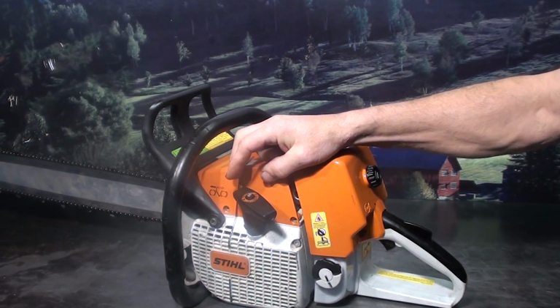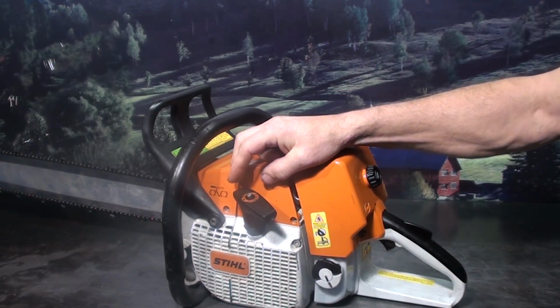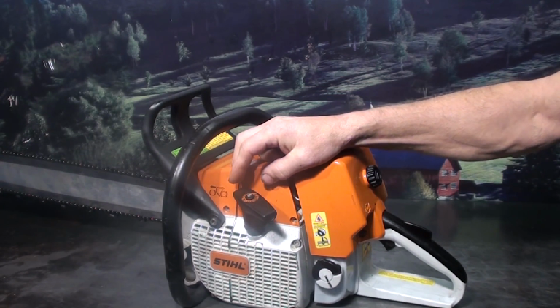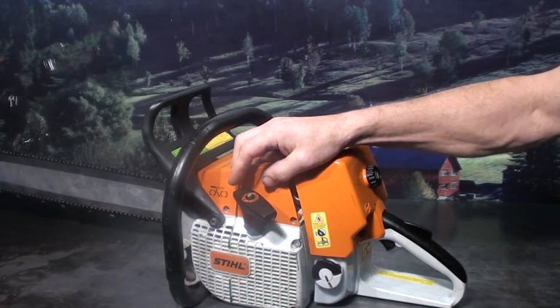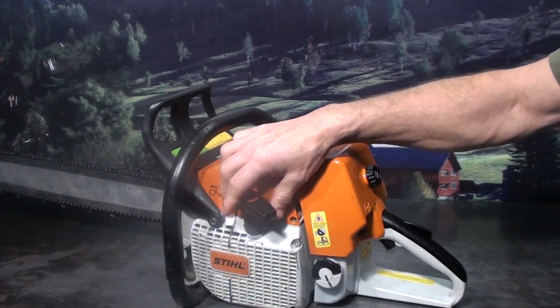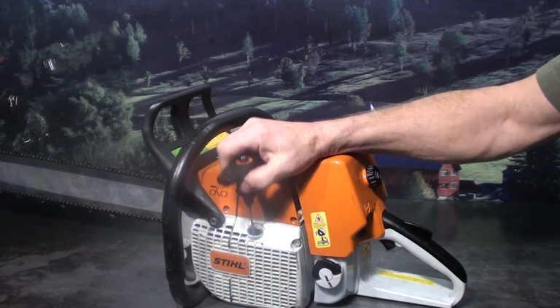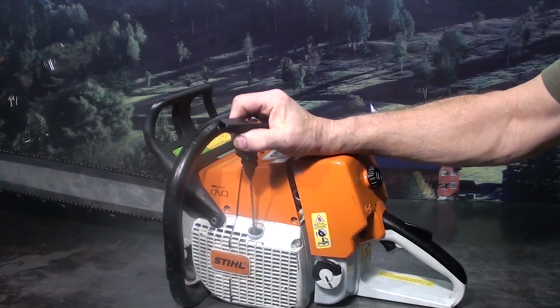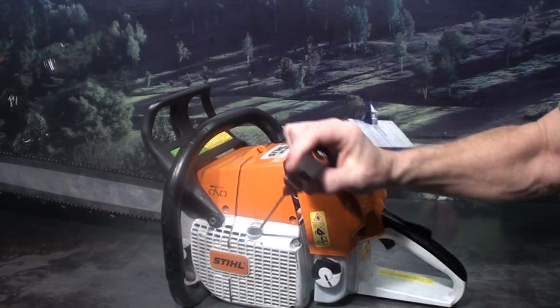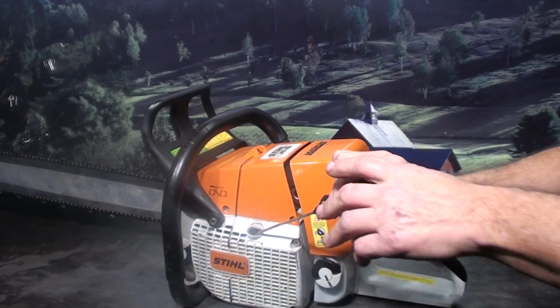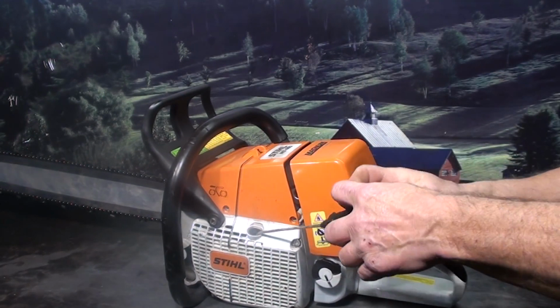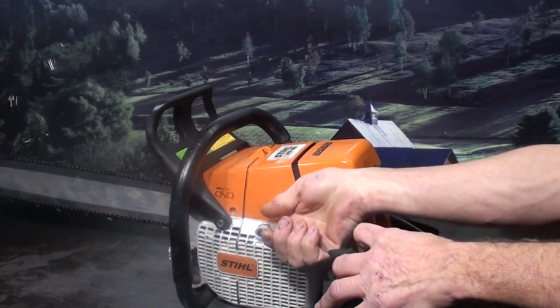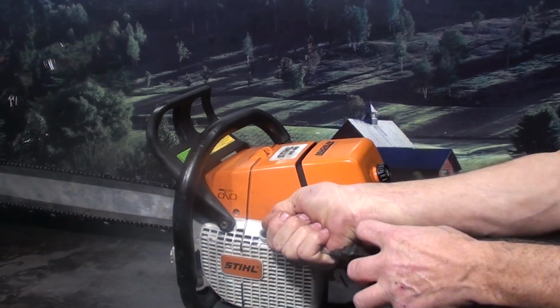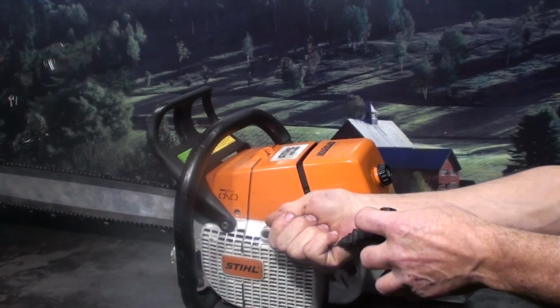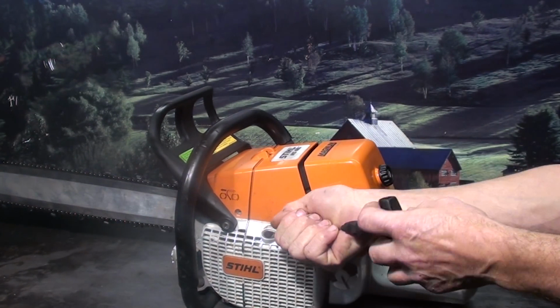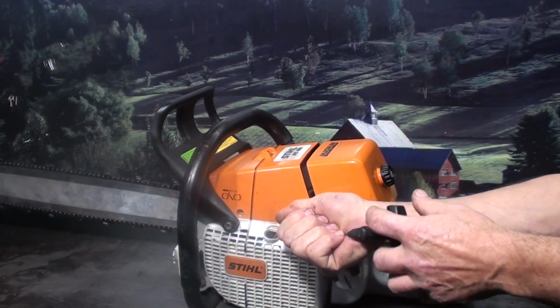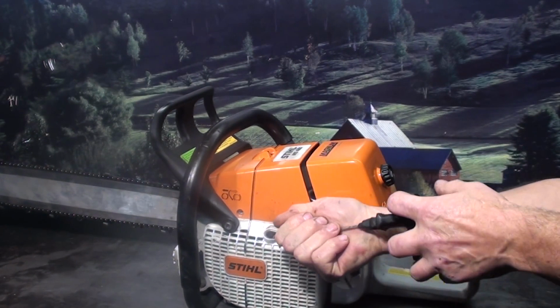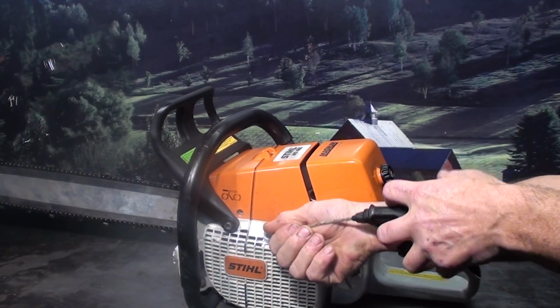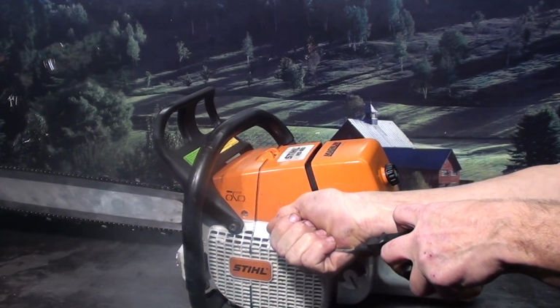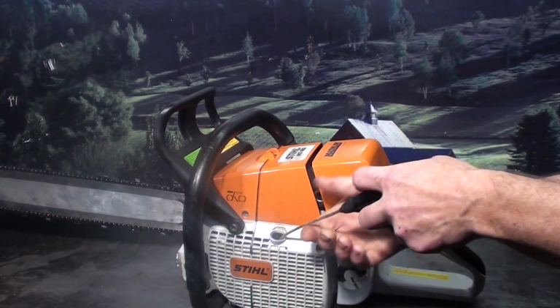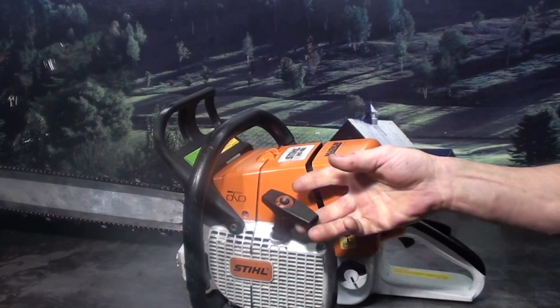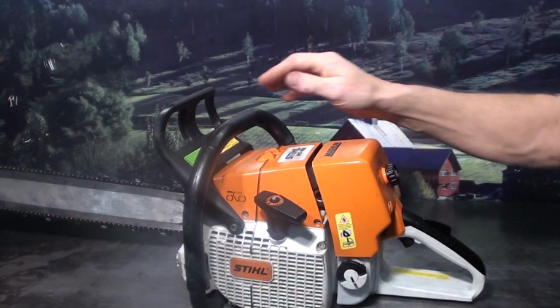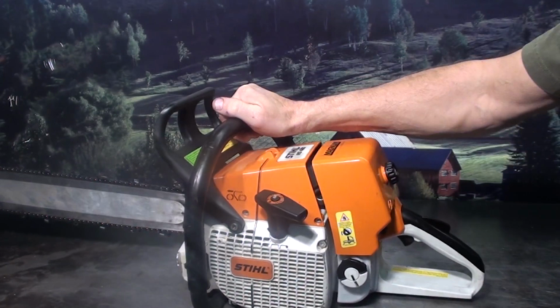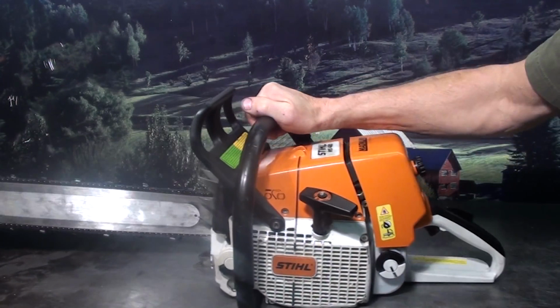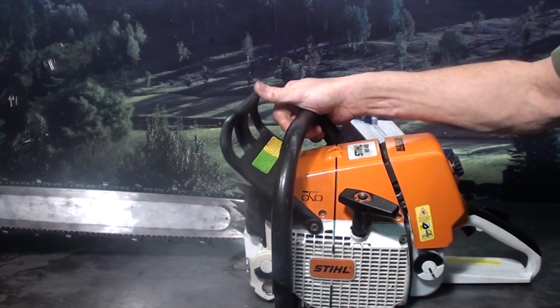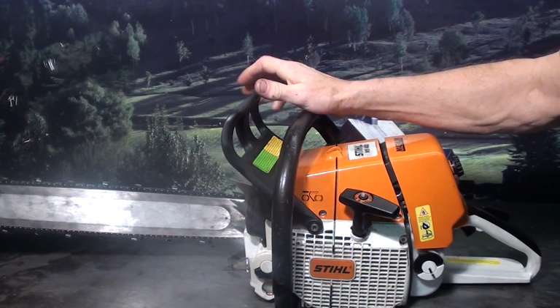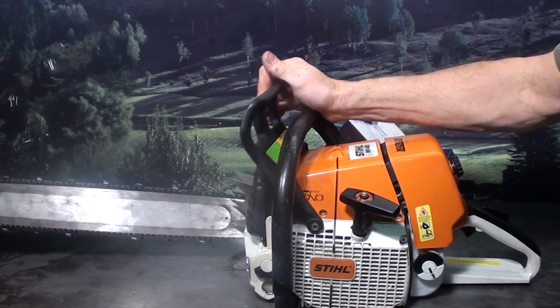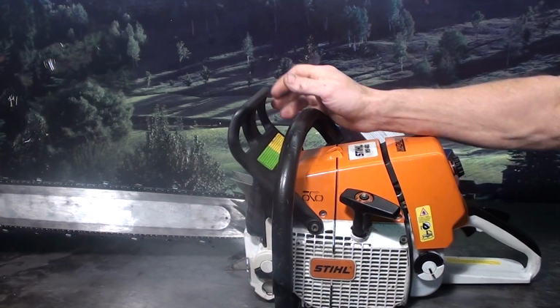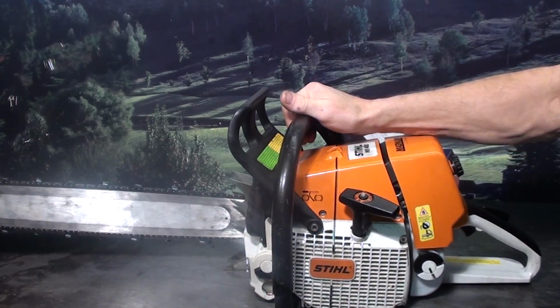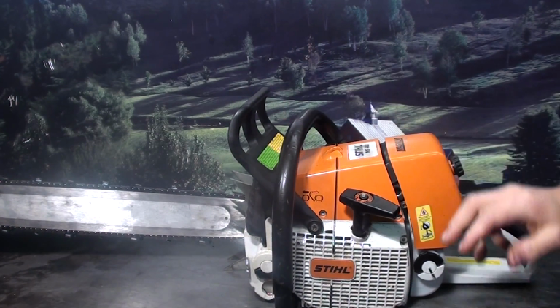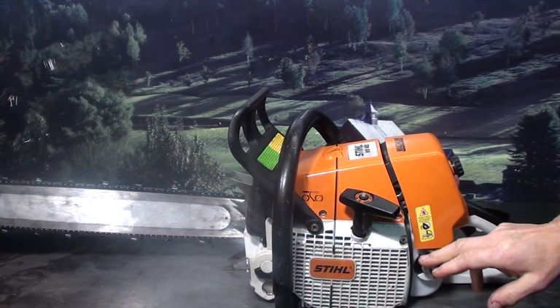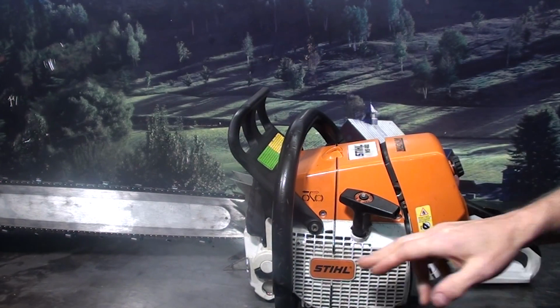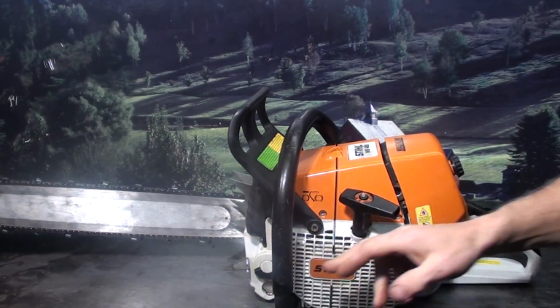It does have the elasto starter handle, which has some spring action to it — that helps save on the starter. It has a working chain brake, and side-load access for your gas and oil reservoir.